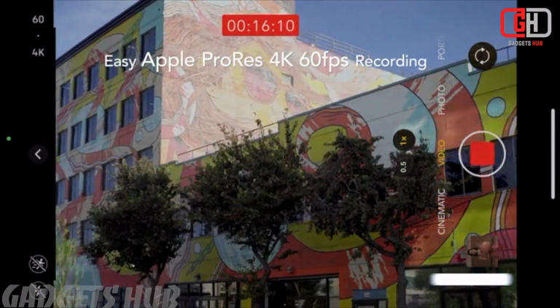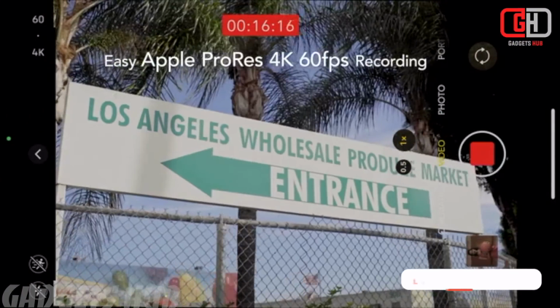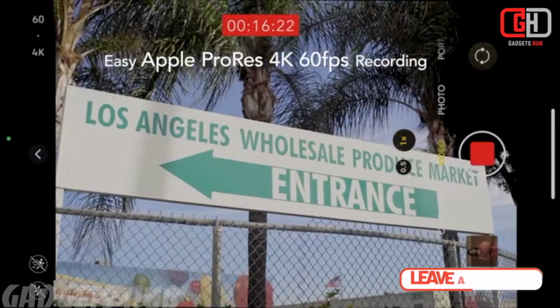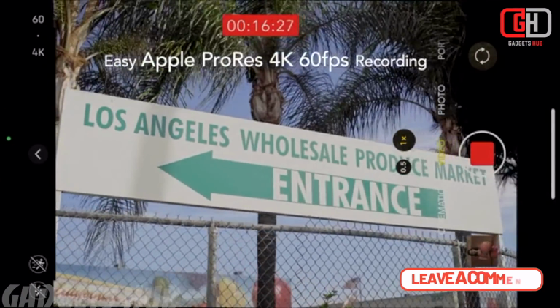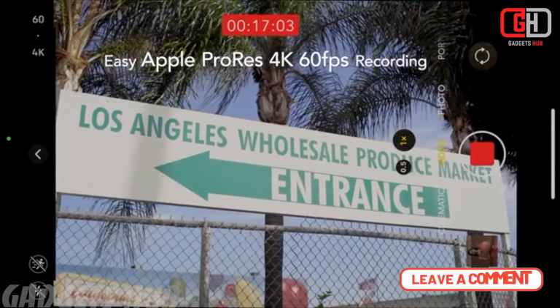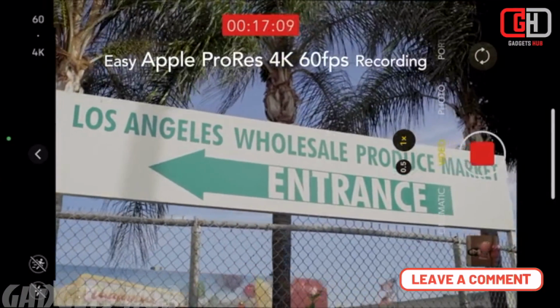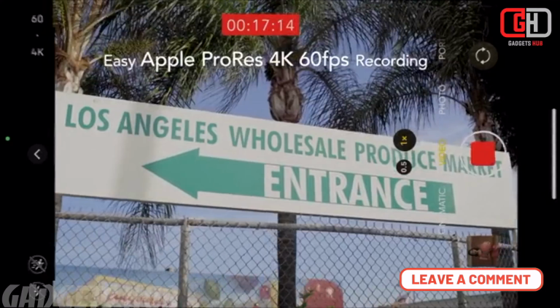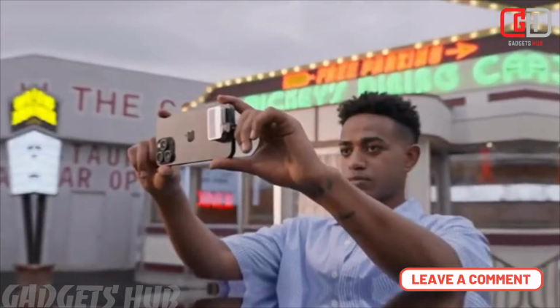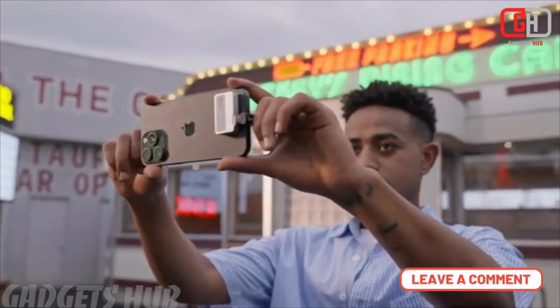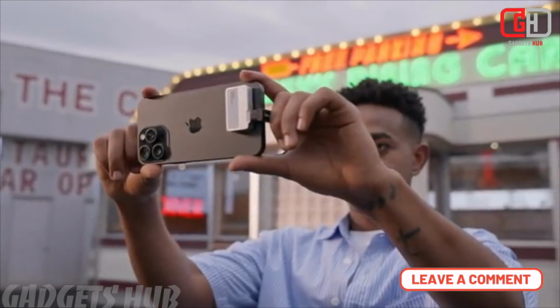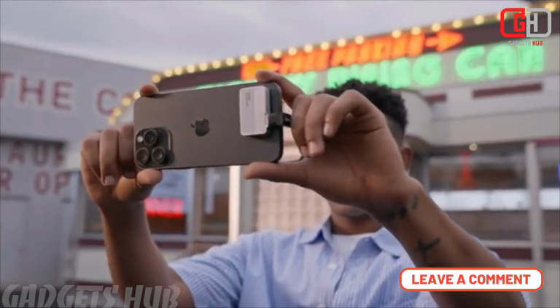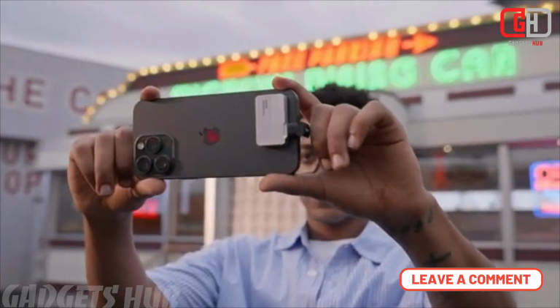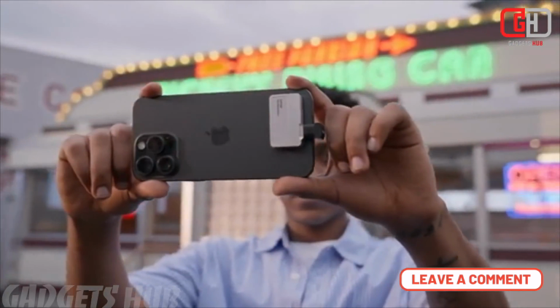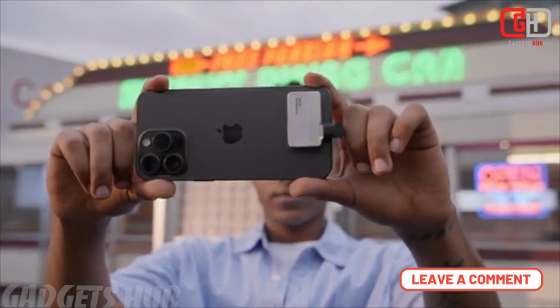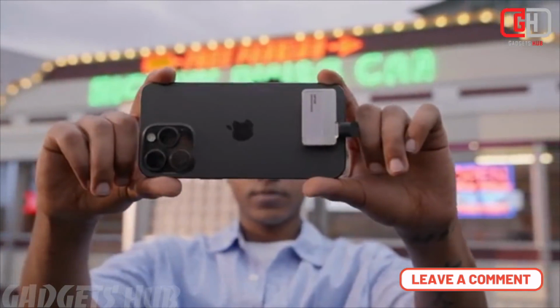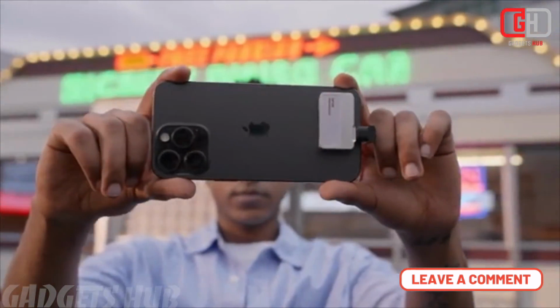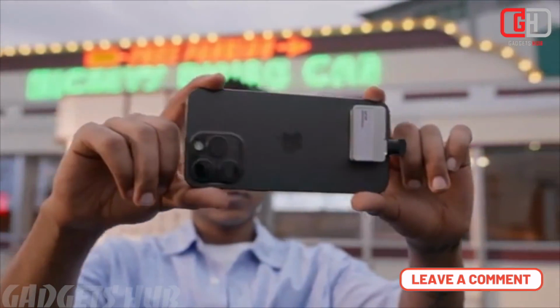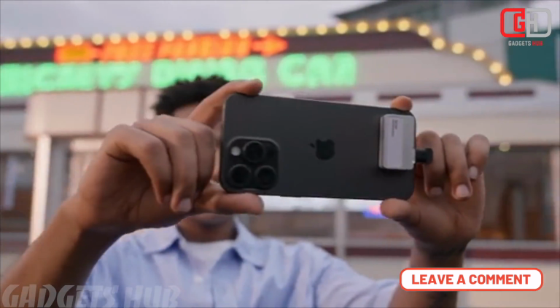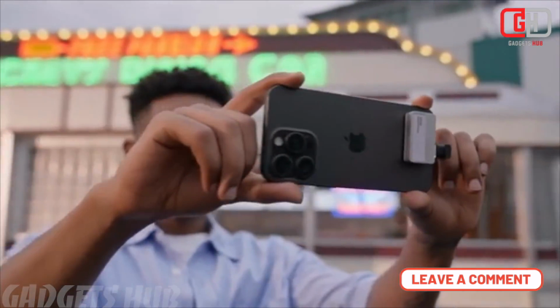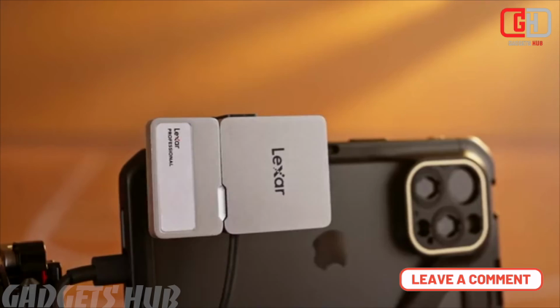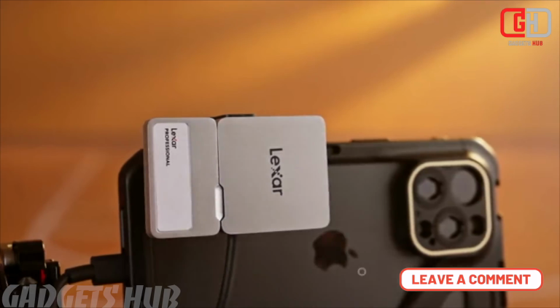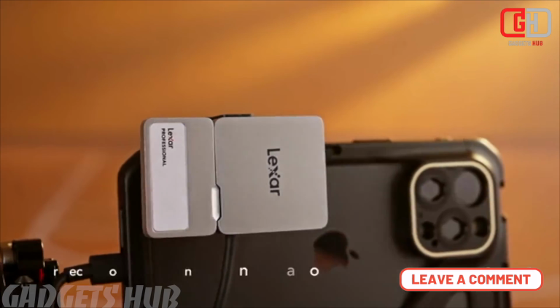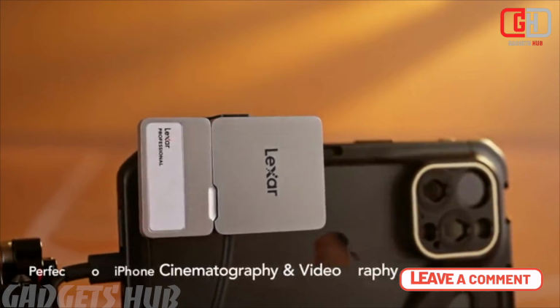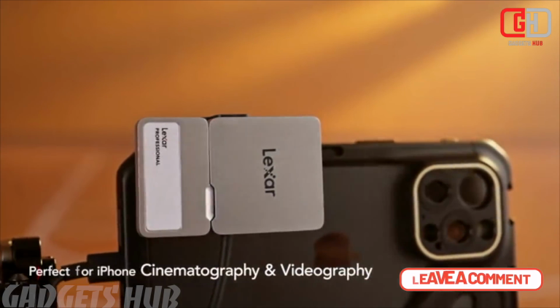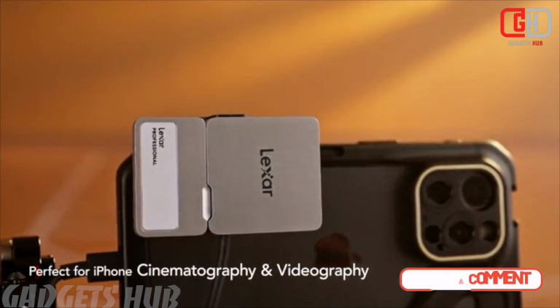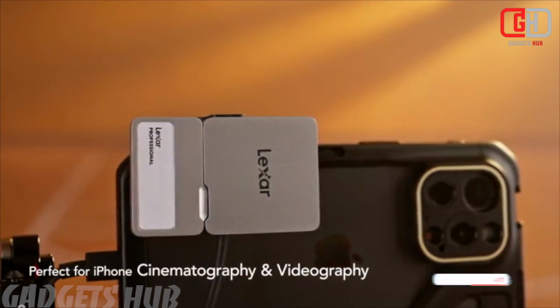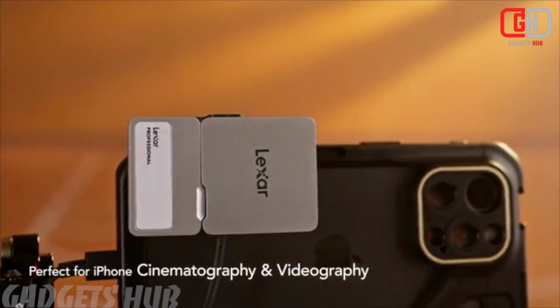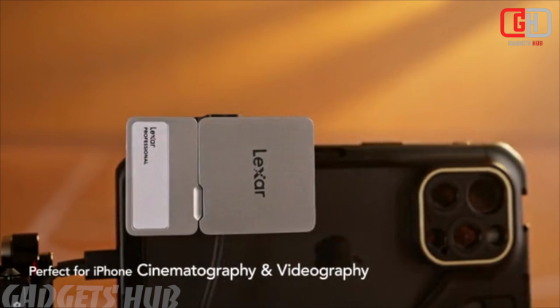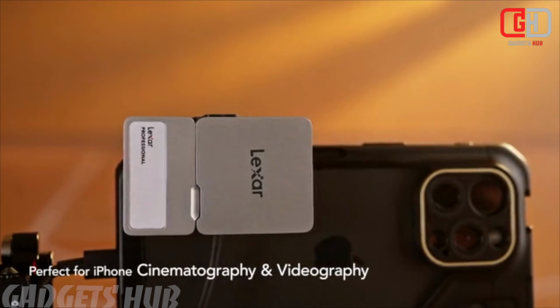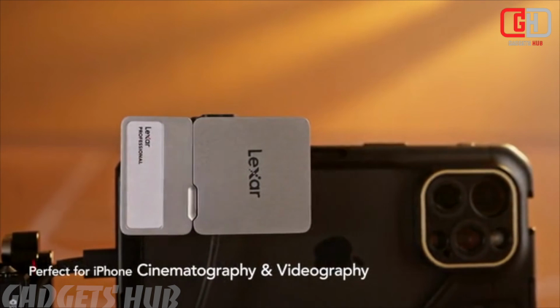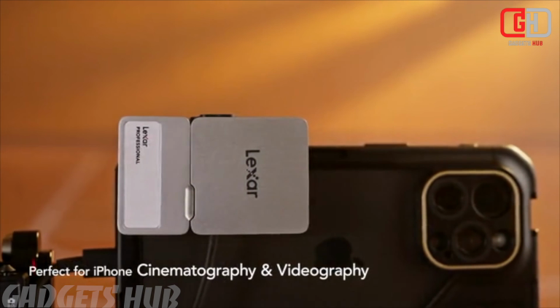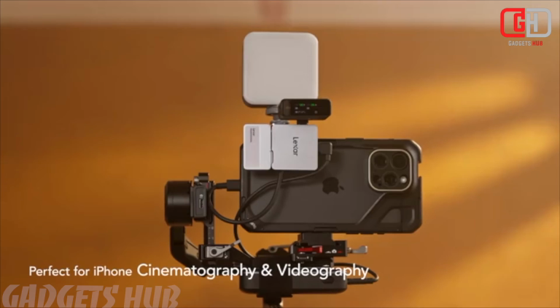Expandable Storage: The HUB can be expanded with separate storage up to 2 TB, making it ideal for extensive video recording and data storage.